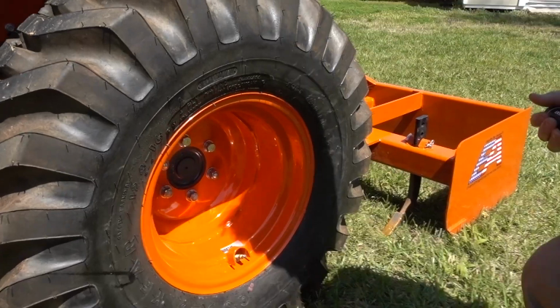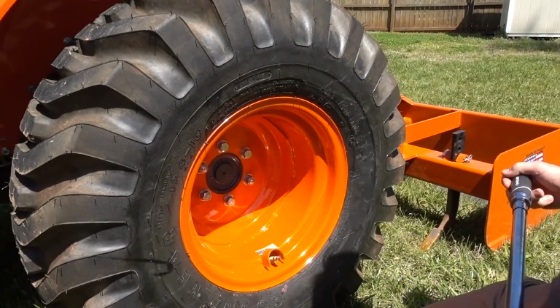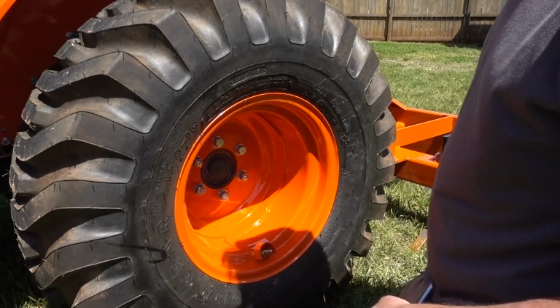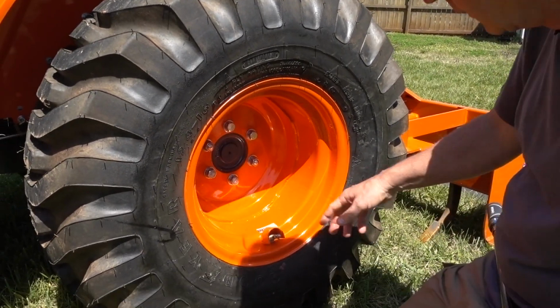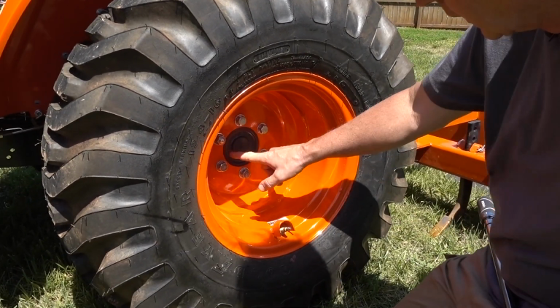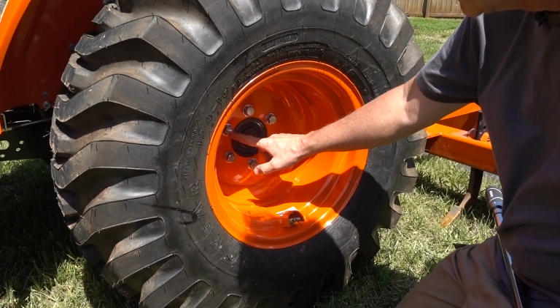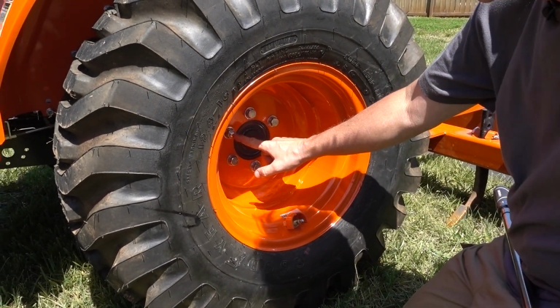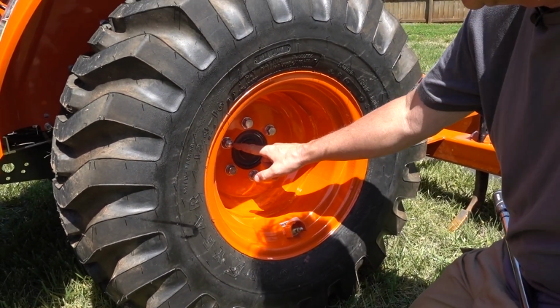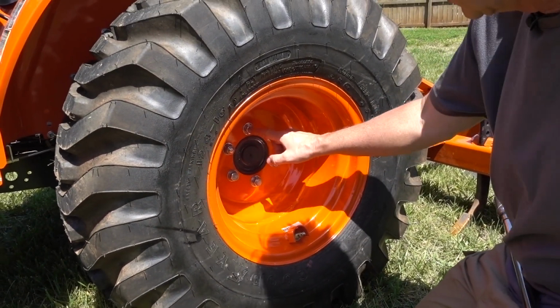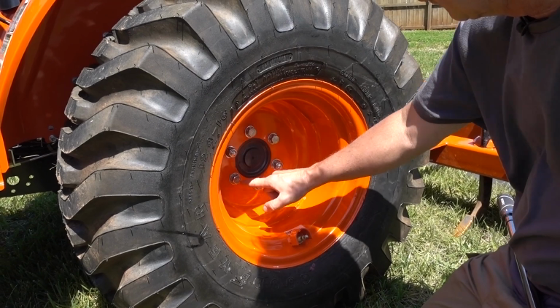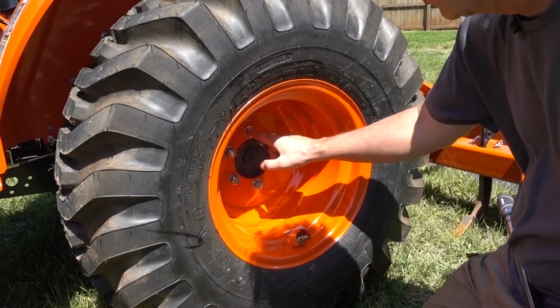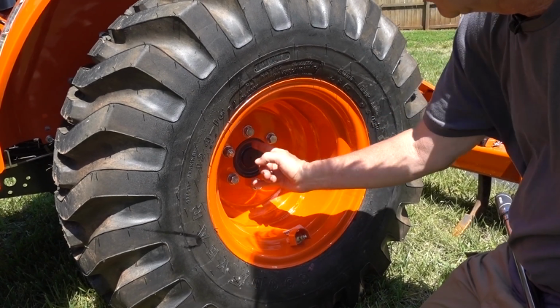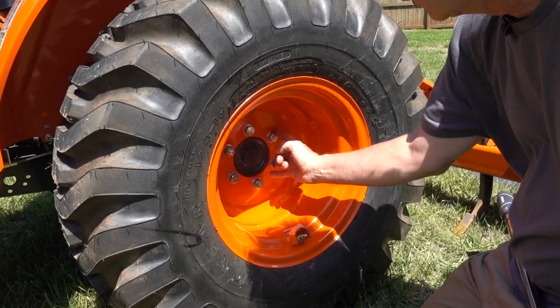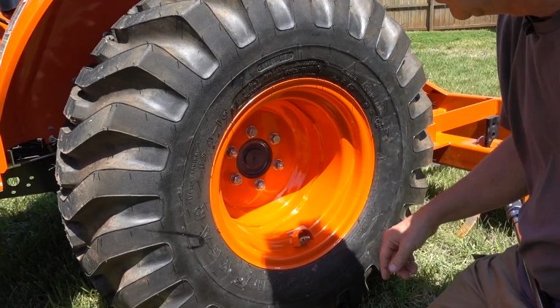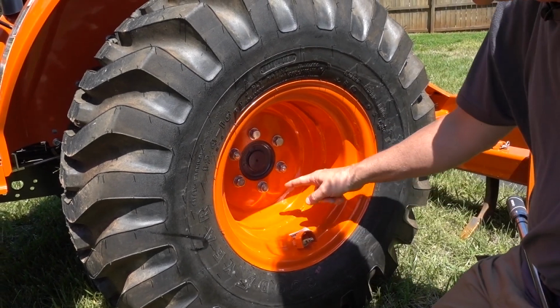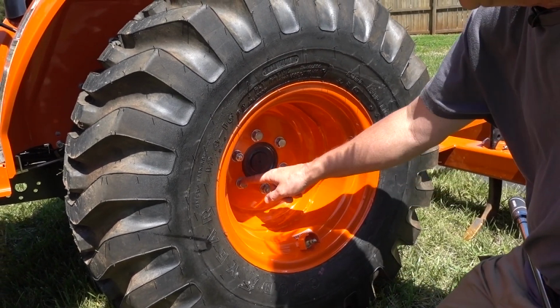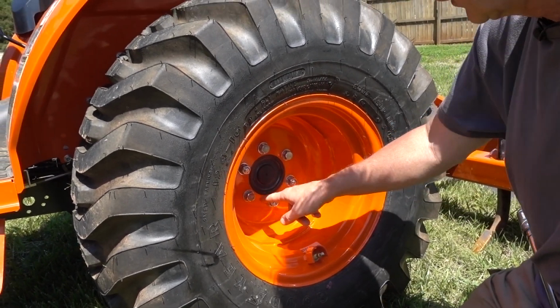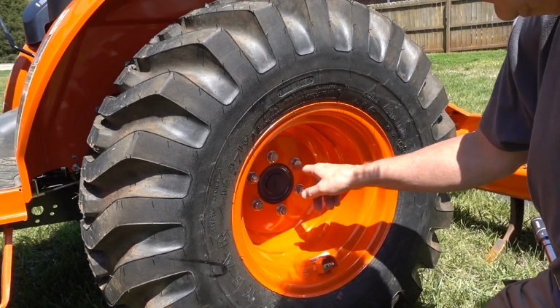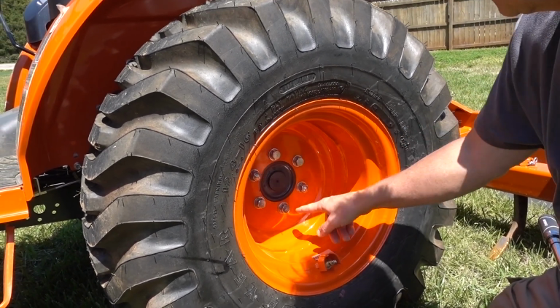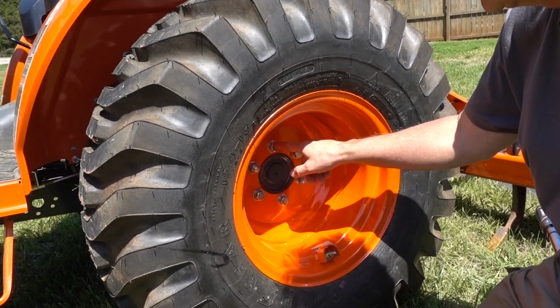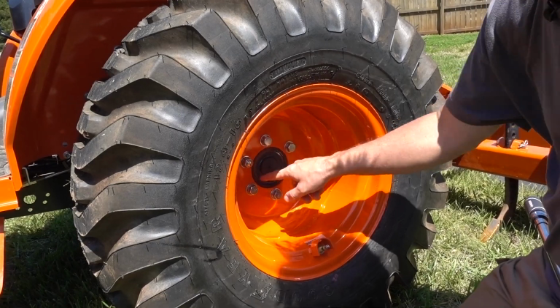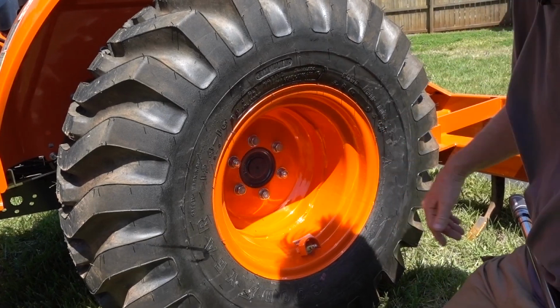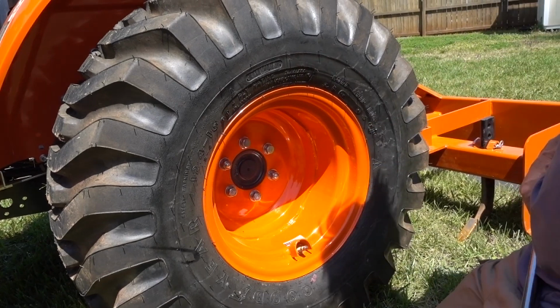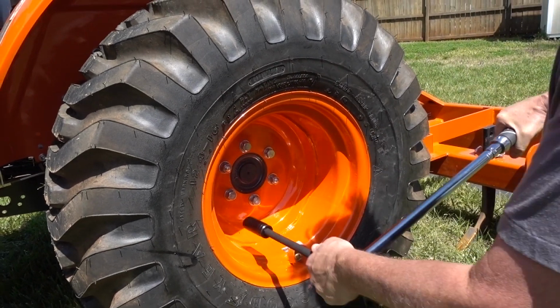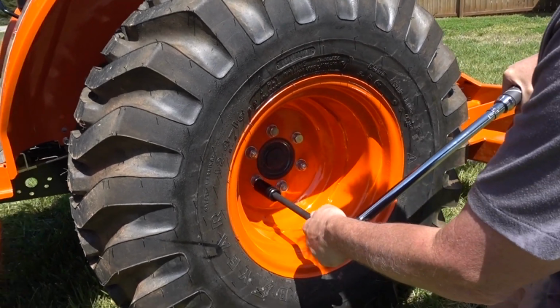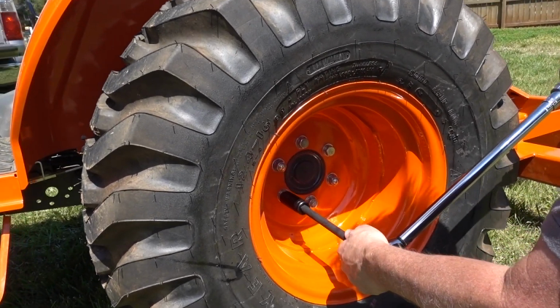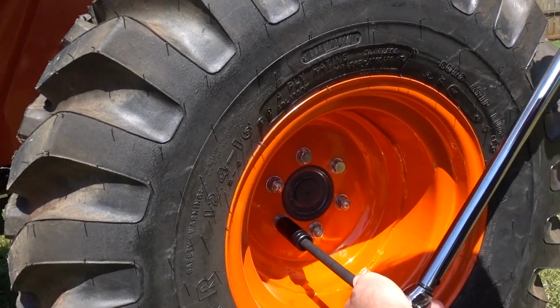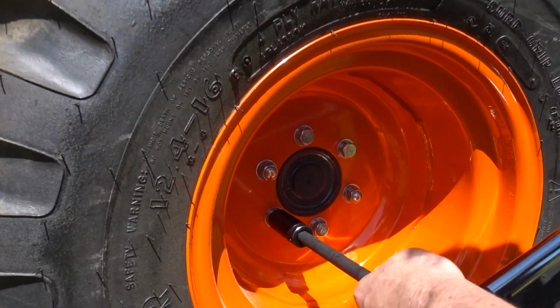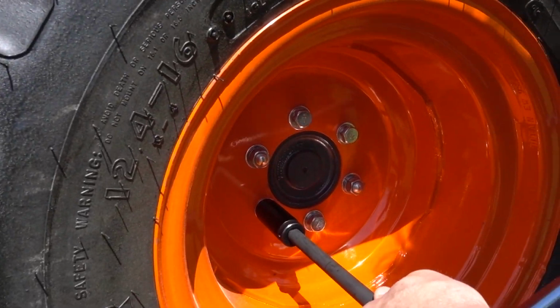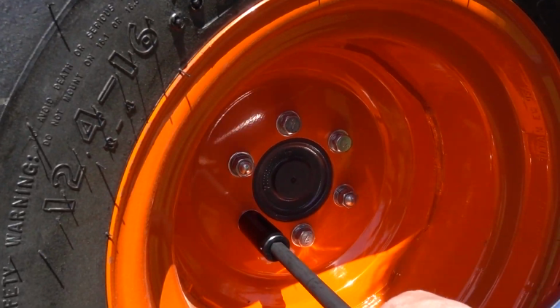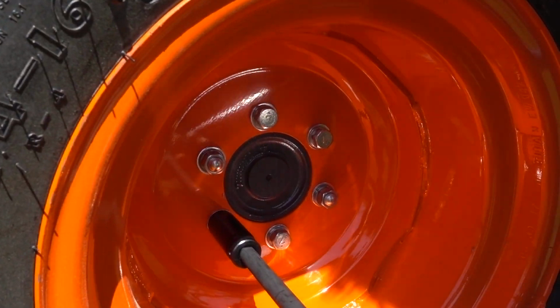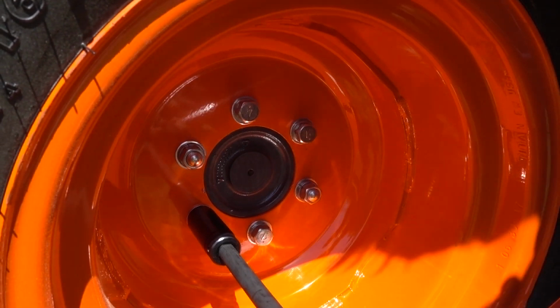You want to torque these. You've got two nuts and you've got four bolts — two there and two there. So you want to torque these in a star pattern, just like you would on a car or any other wheel that you'd be torquing. So we're going to torque this.